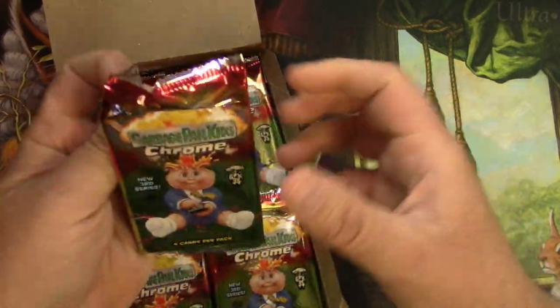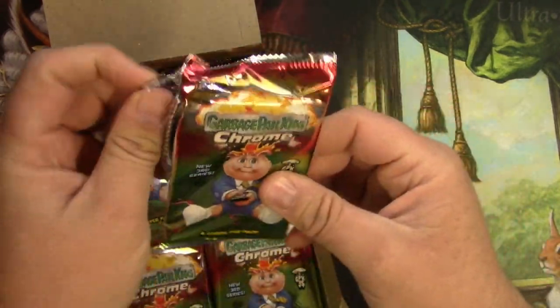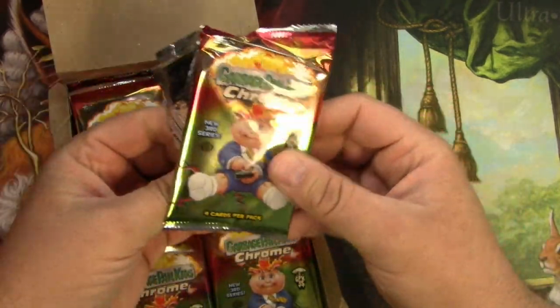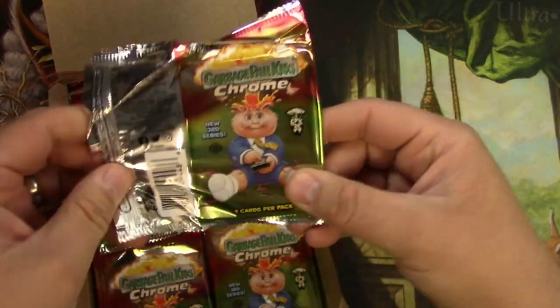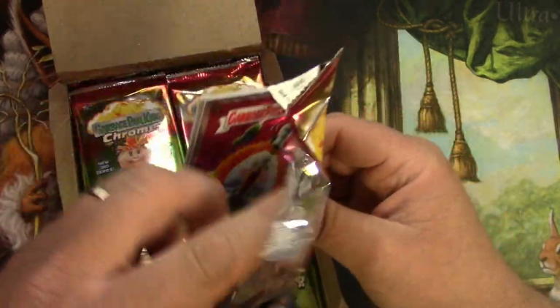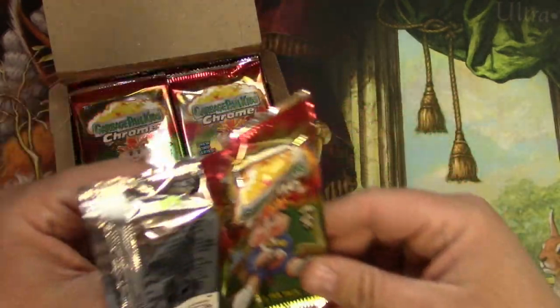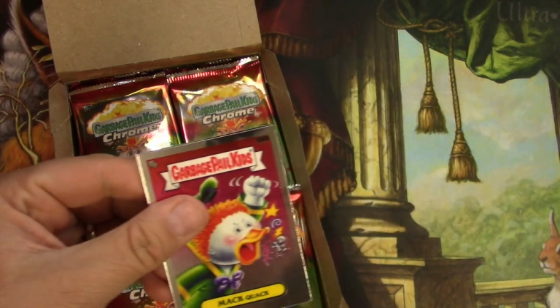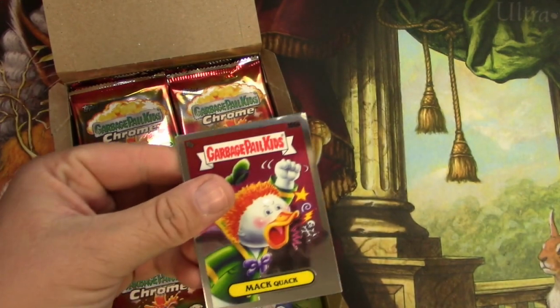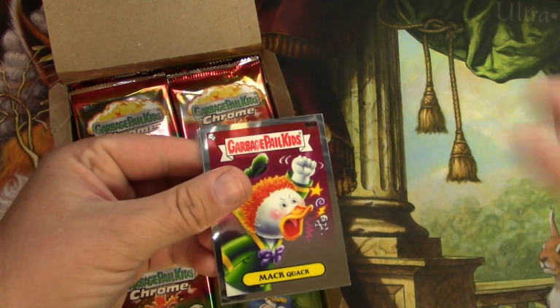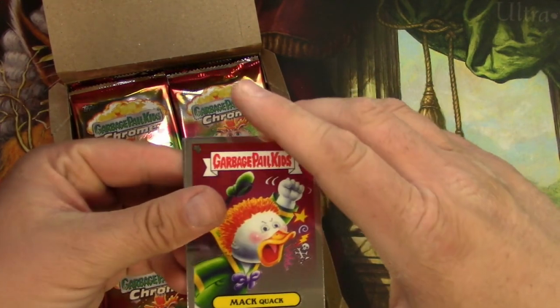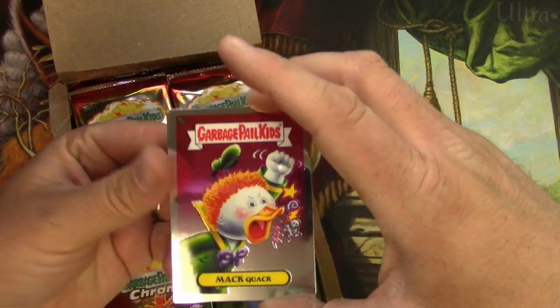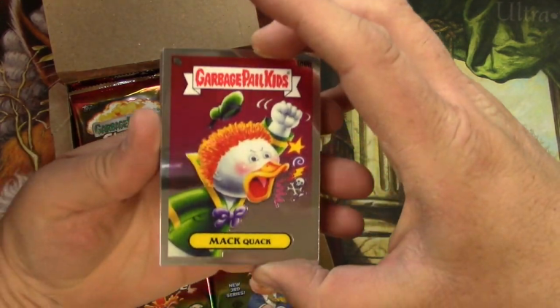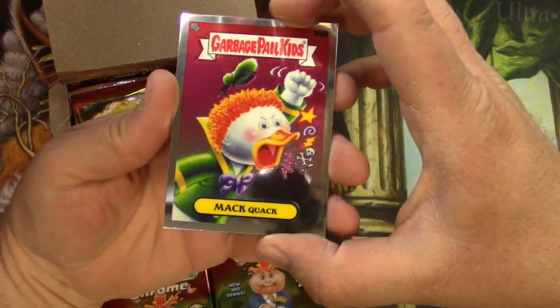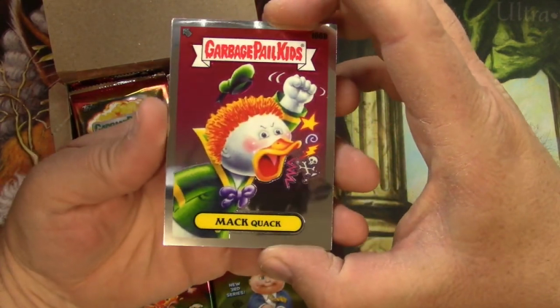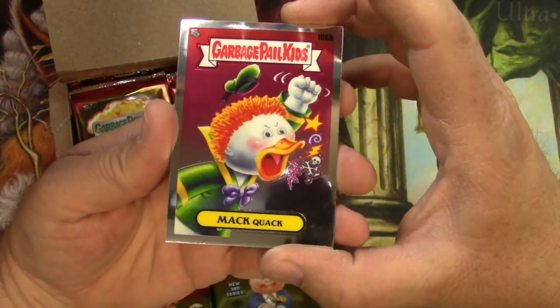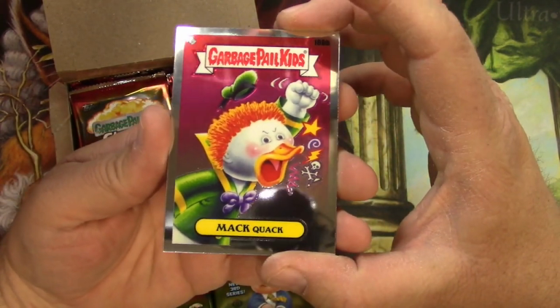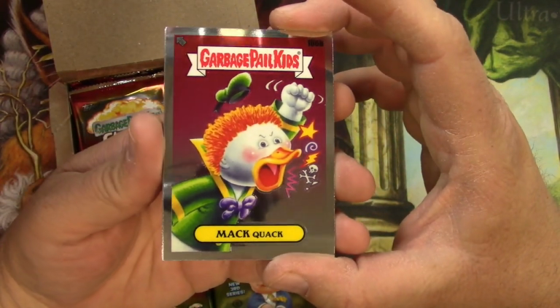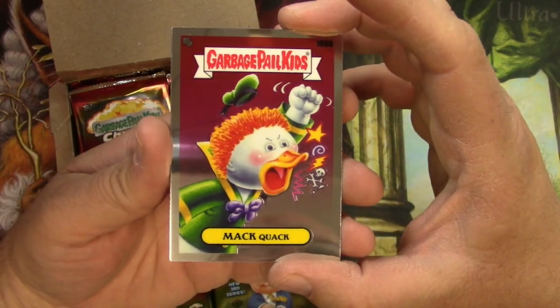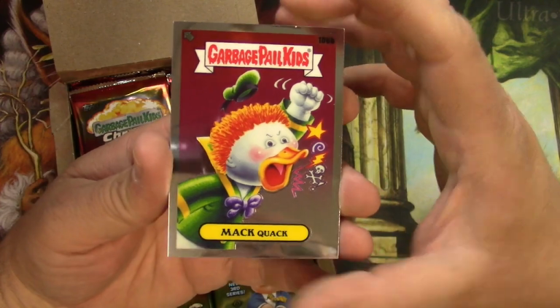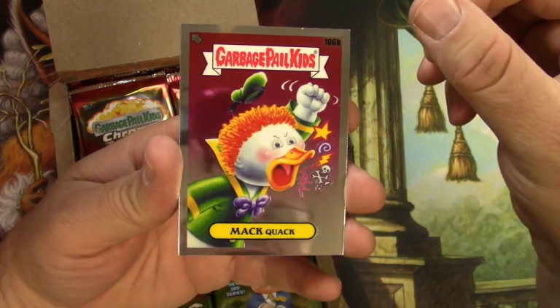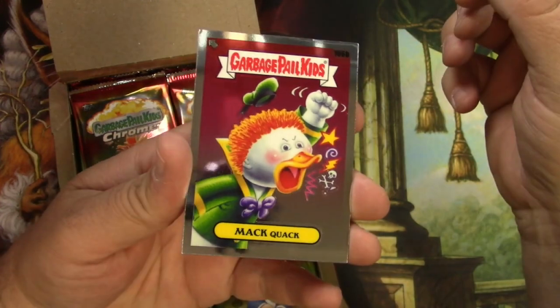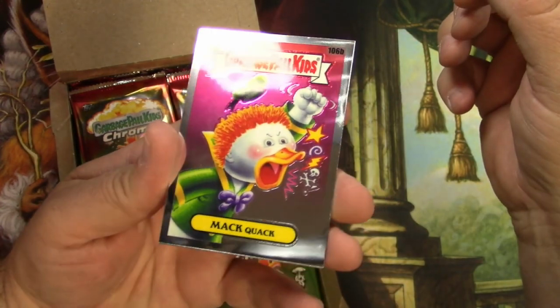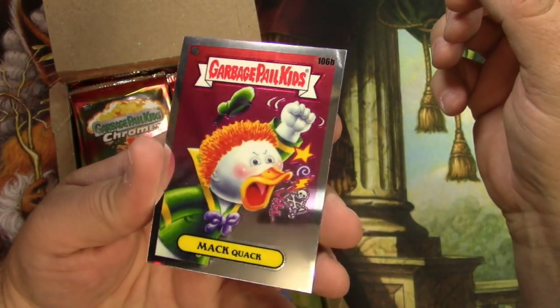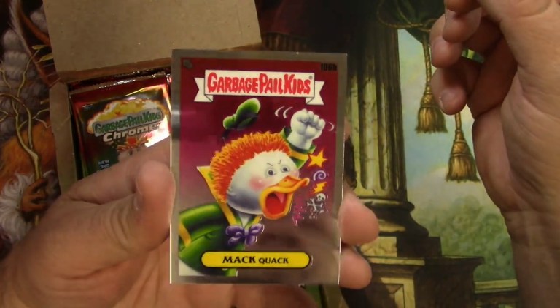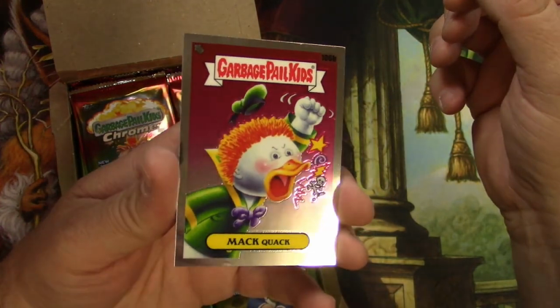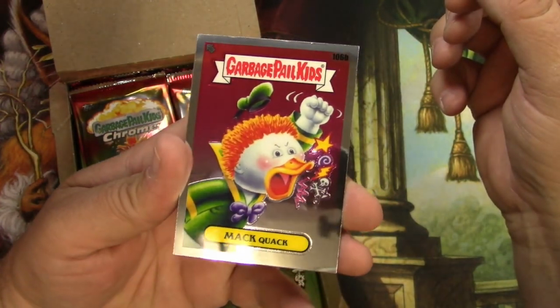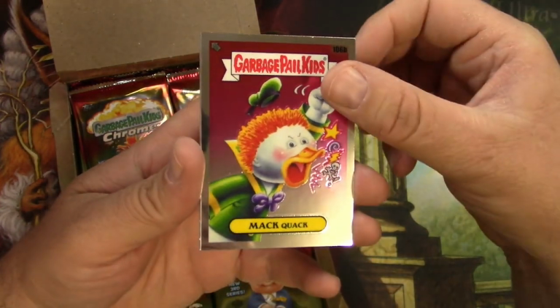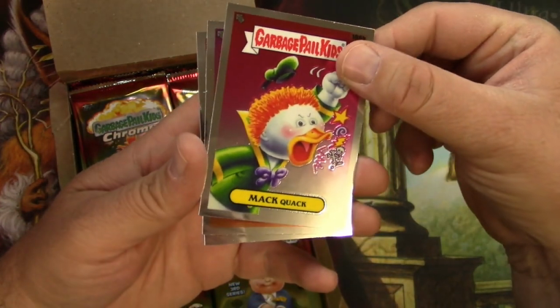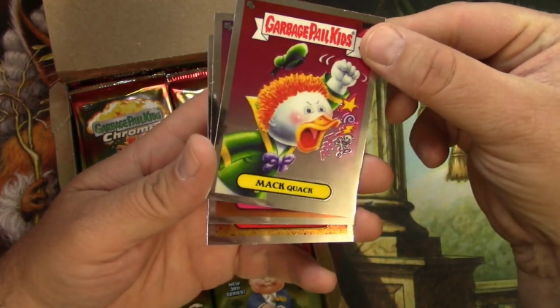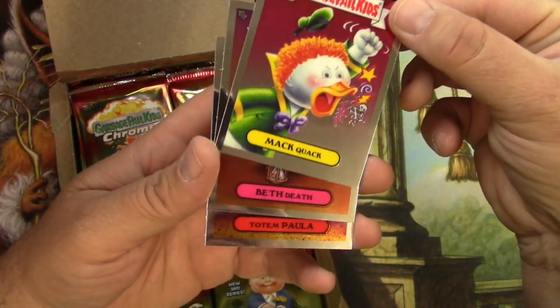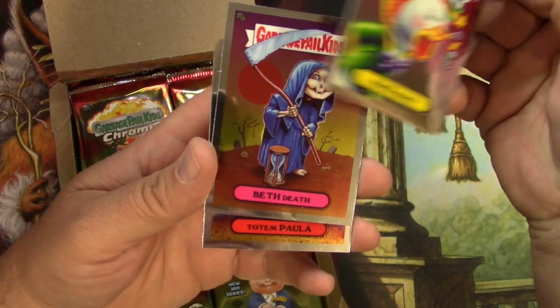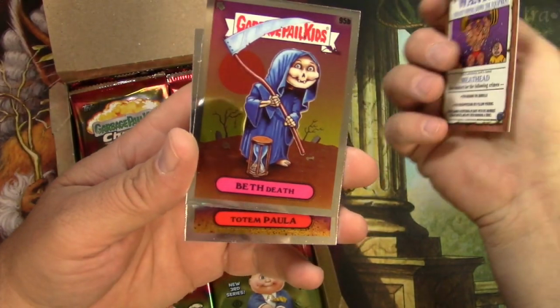Four cards per pack, which is kind of odd. I'm used to opening at least 15, and these are actually stickers. There's a Matte Quack — very shiny. So I wonder how the foils will hold up in this series.